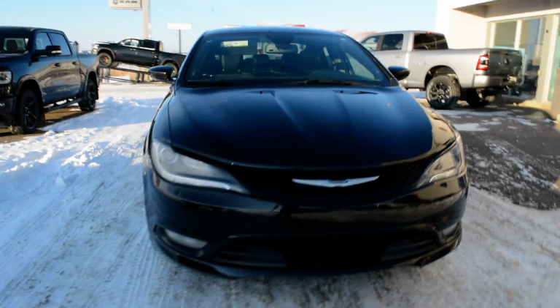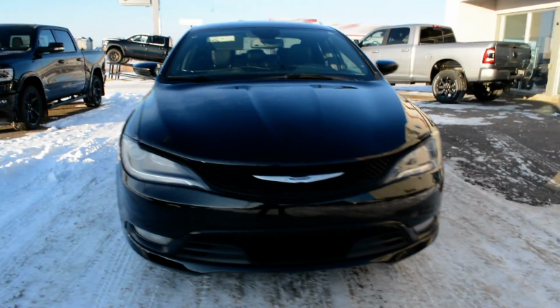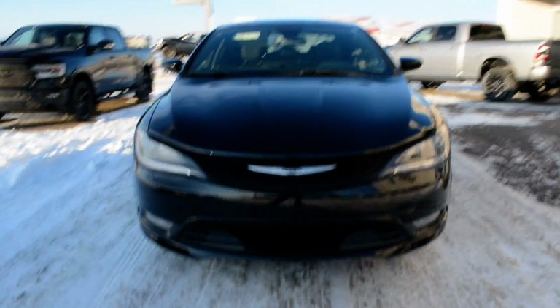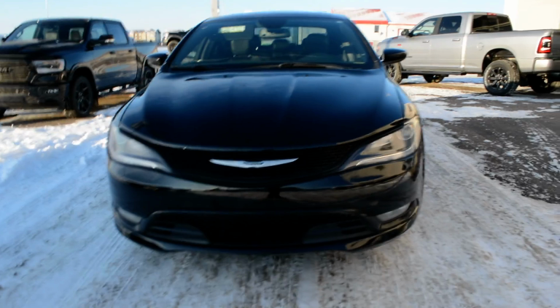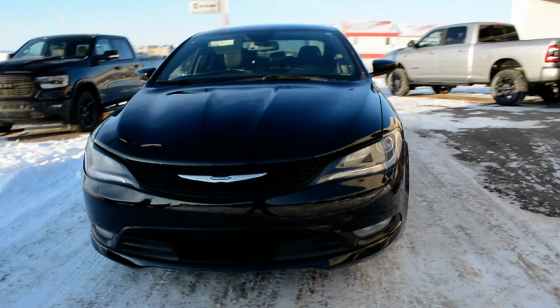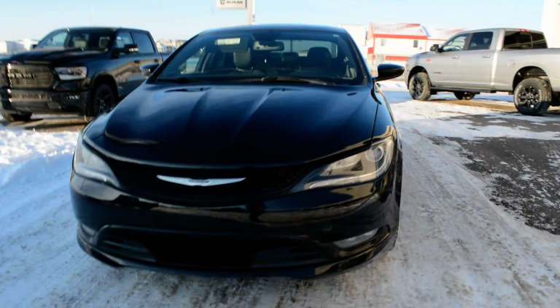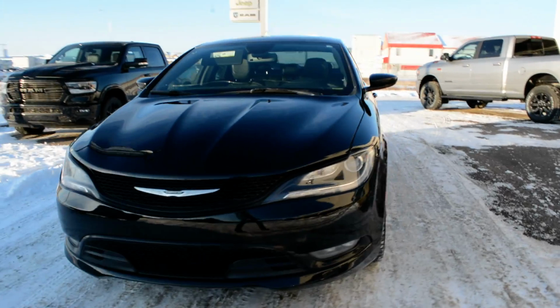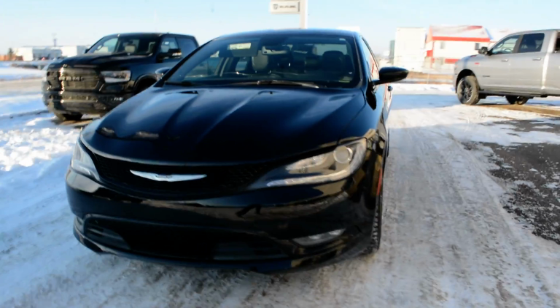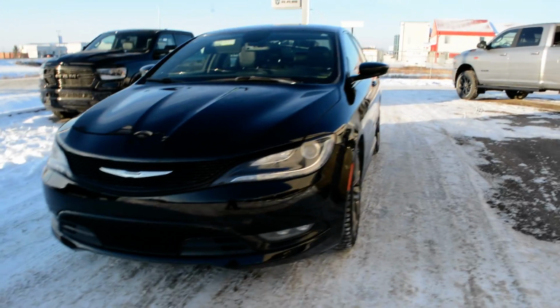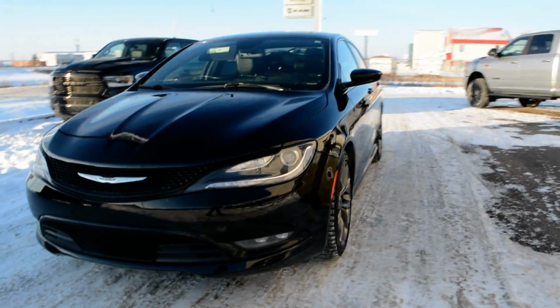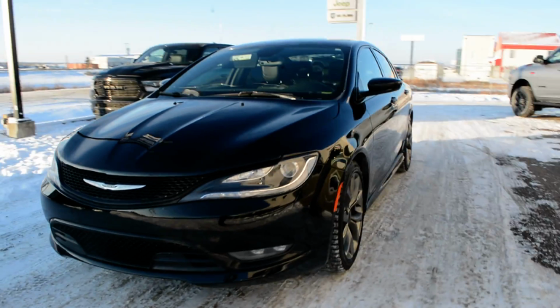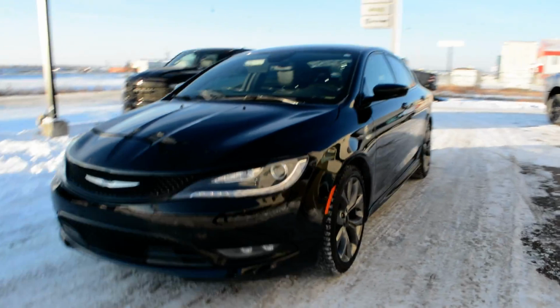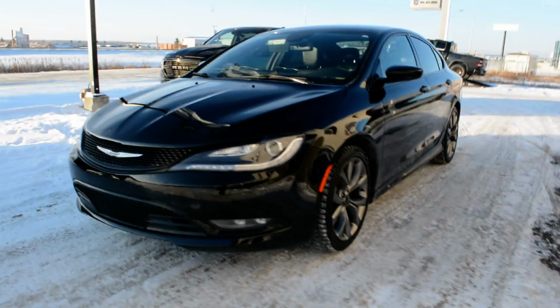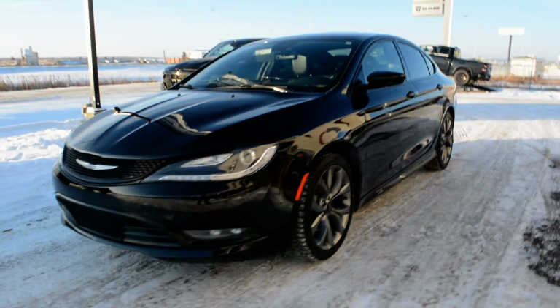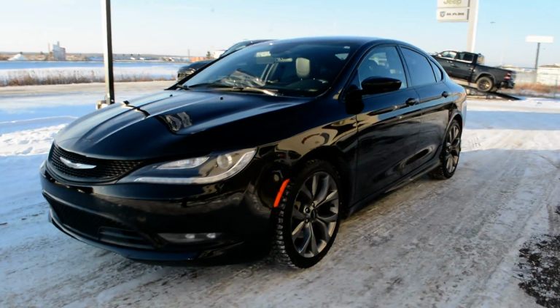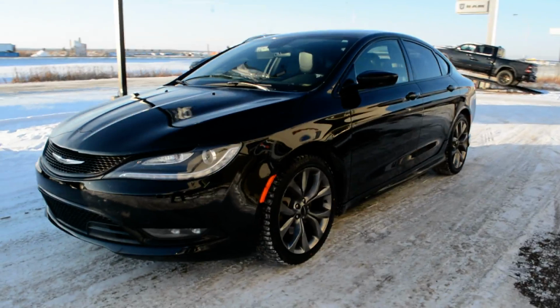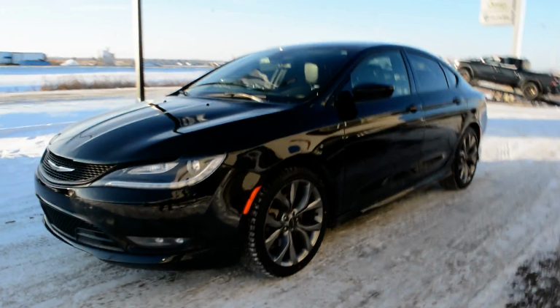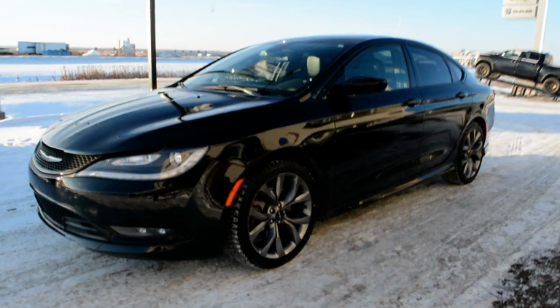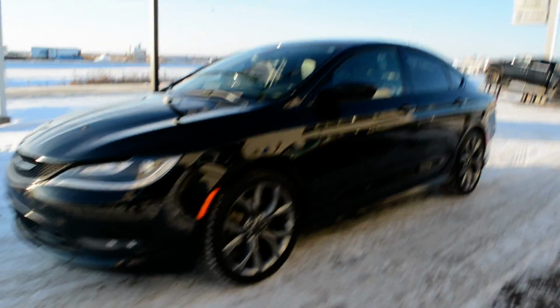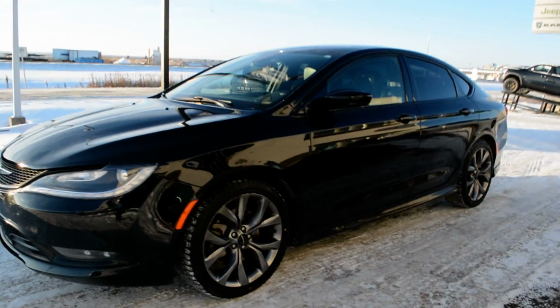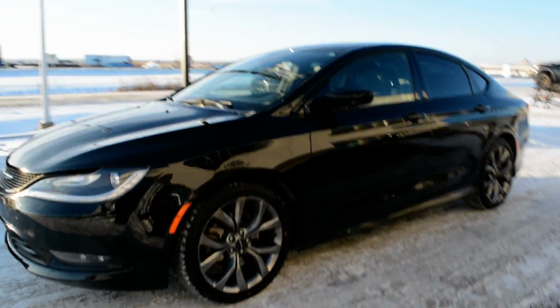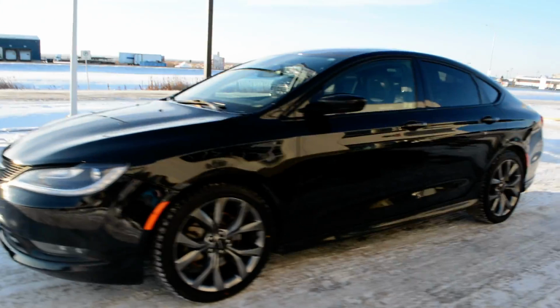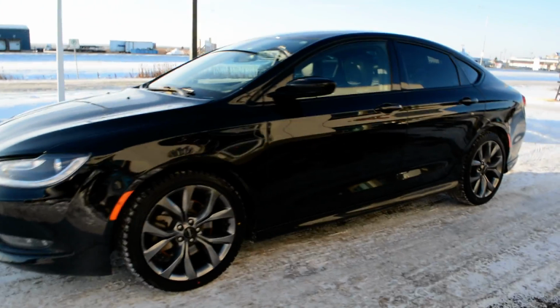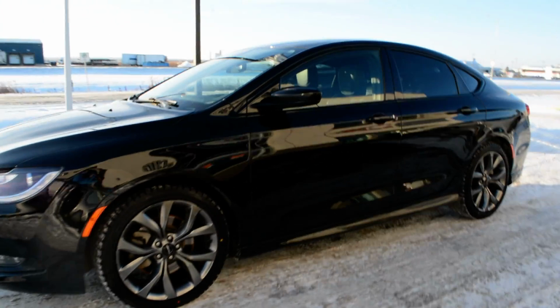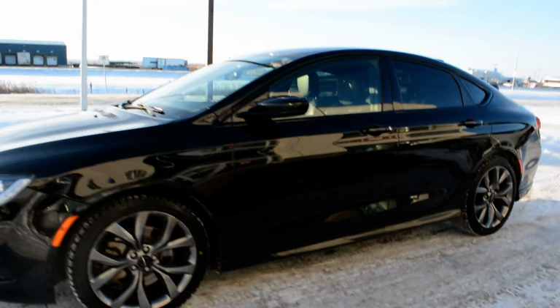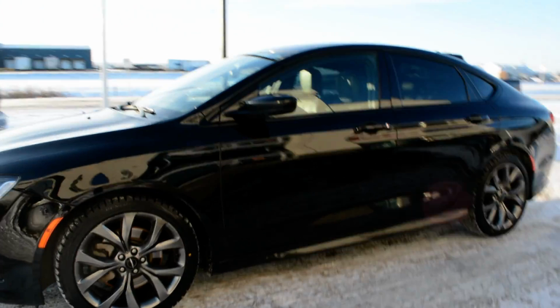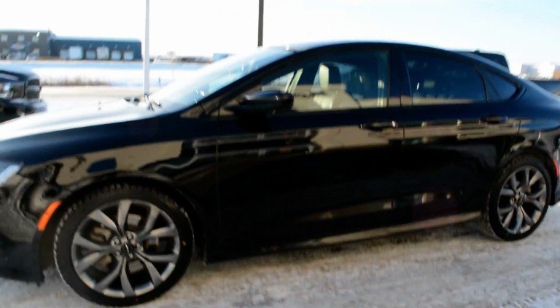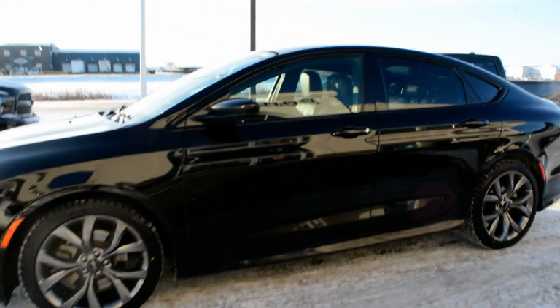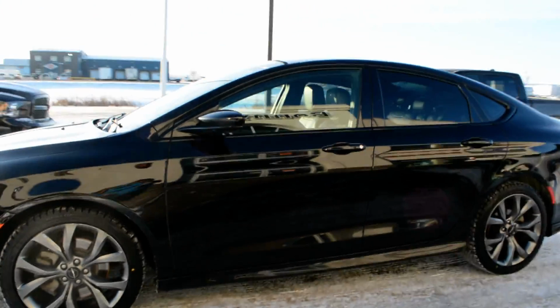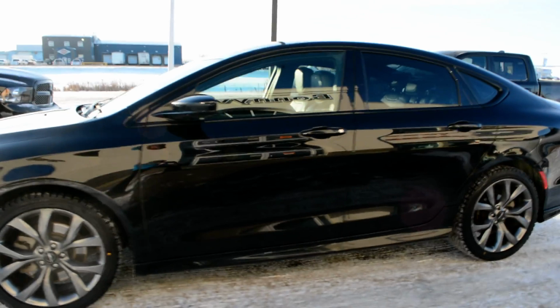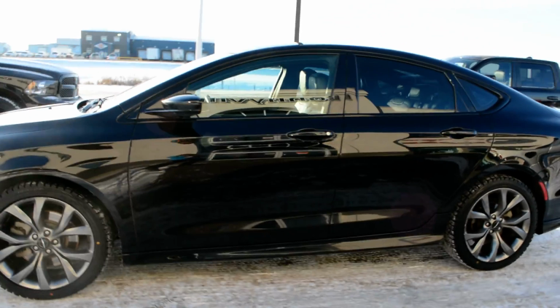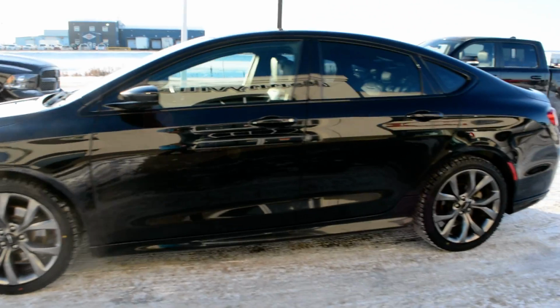Hi everybody, Brittany here over at Bonneville Dodge. Just wanted to show you this pre-owned 2016 Chrysler 200 that we have here on the lot. Just going to take a quick walk around the car today to show you some of the features and options that it has to offer.